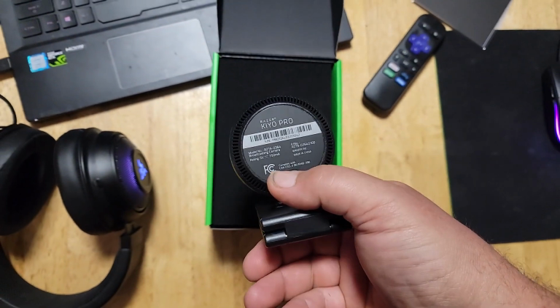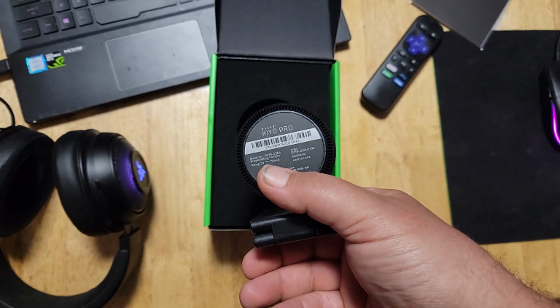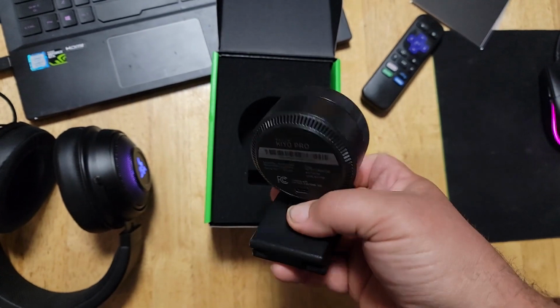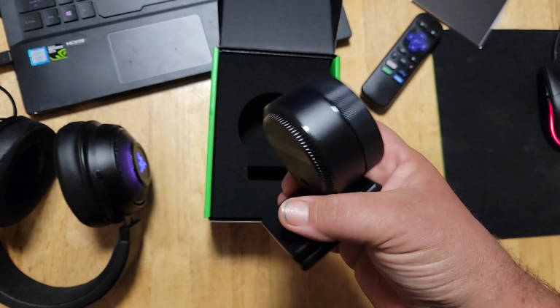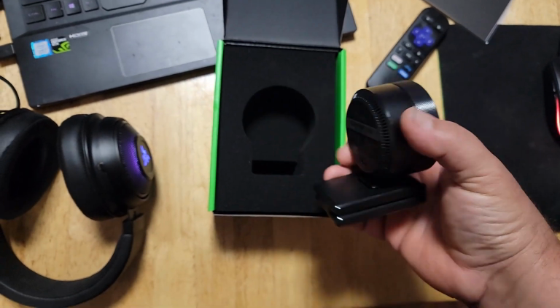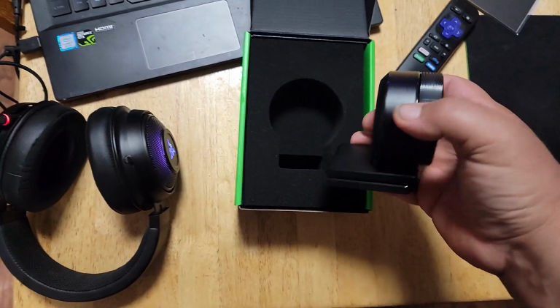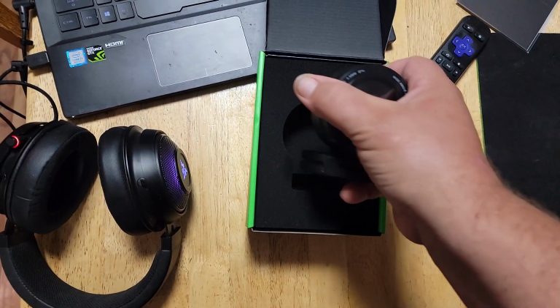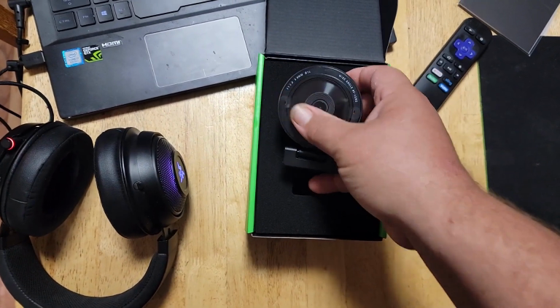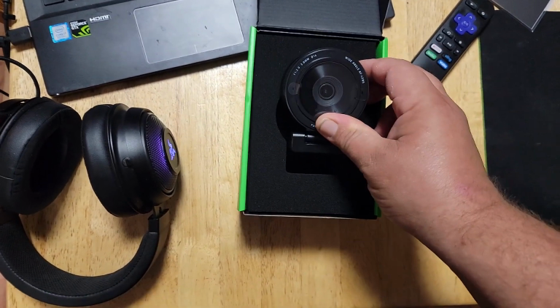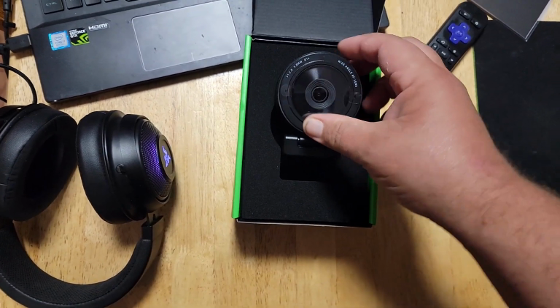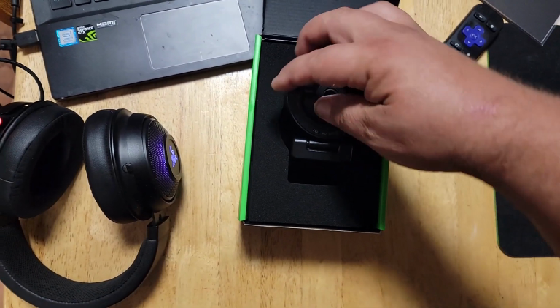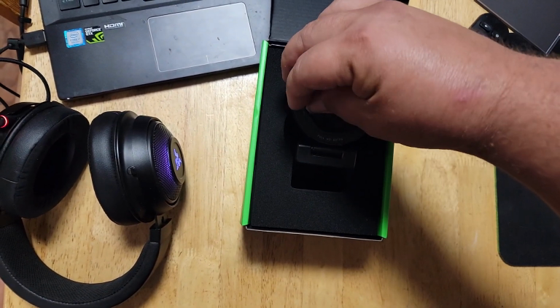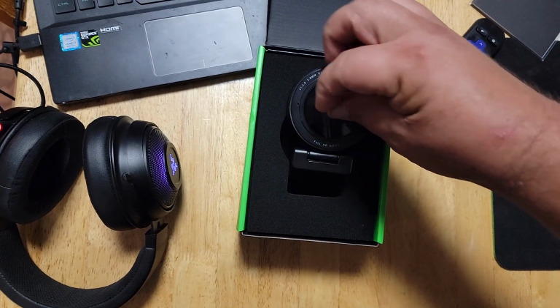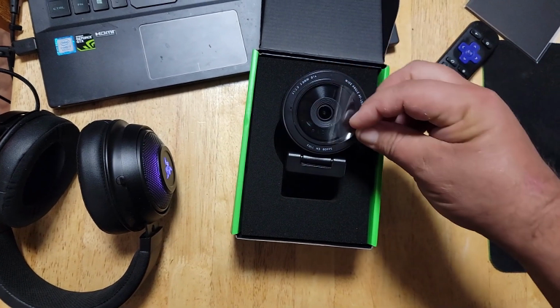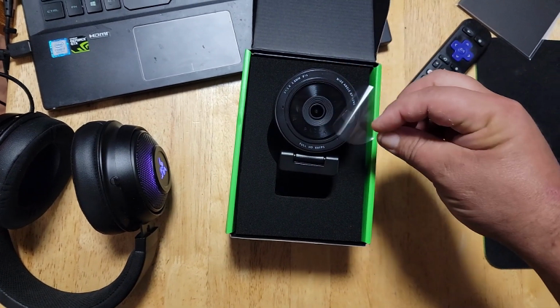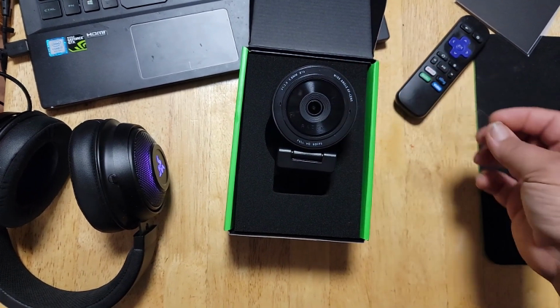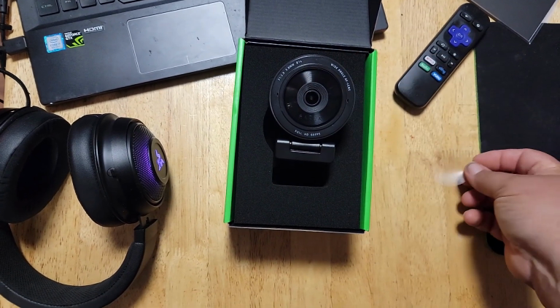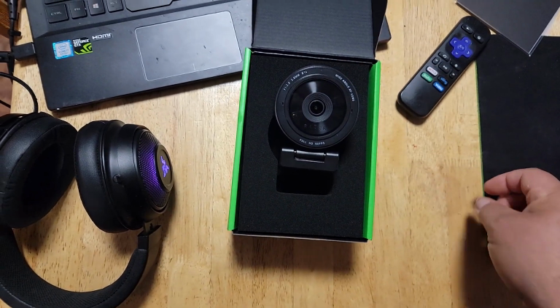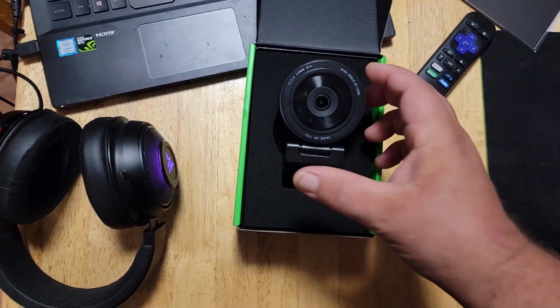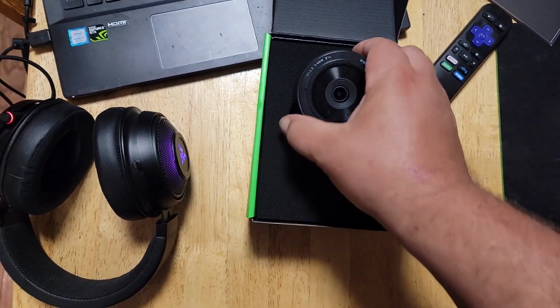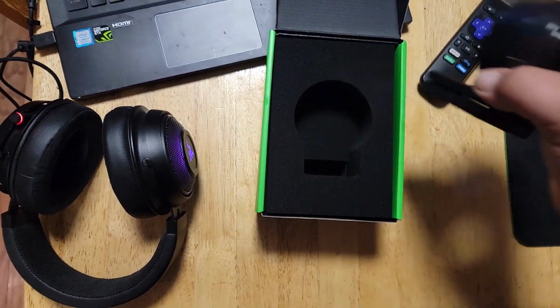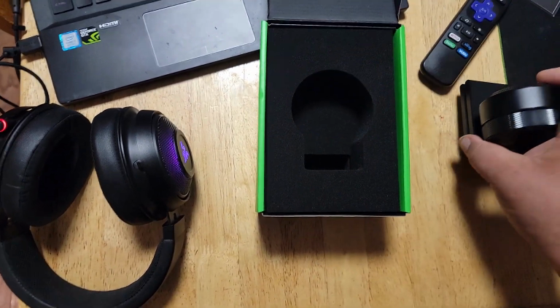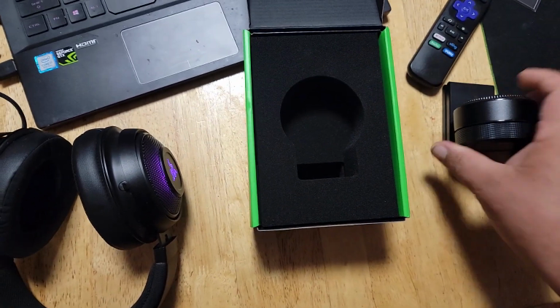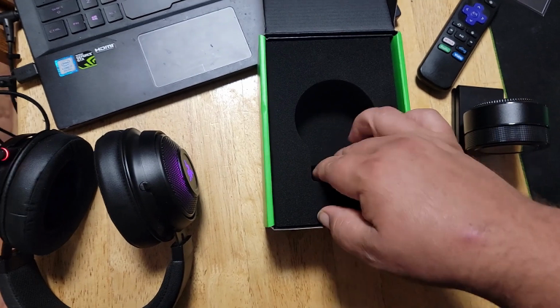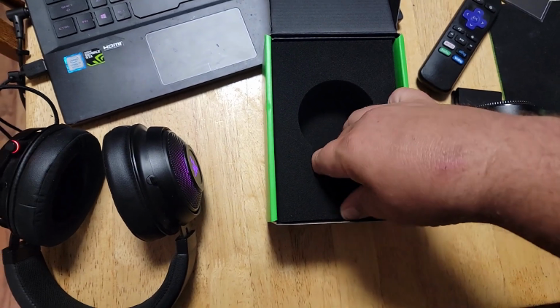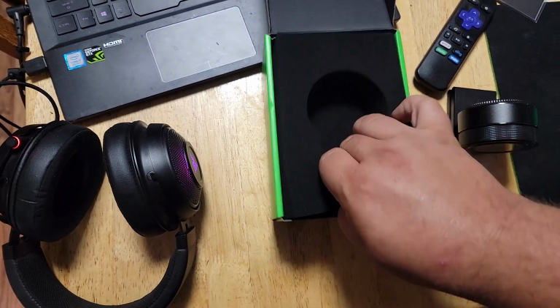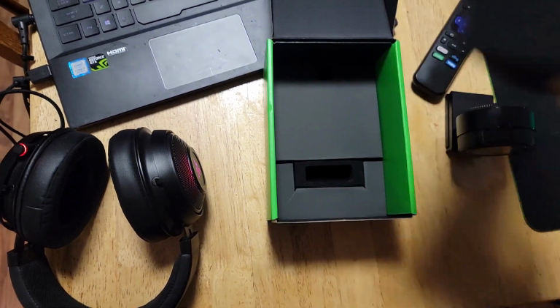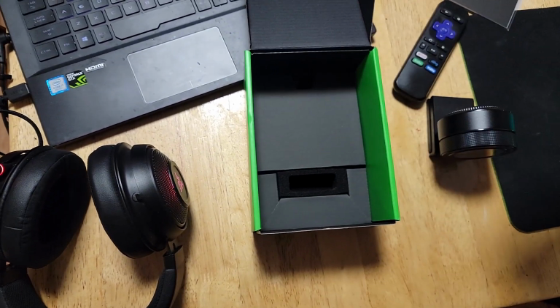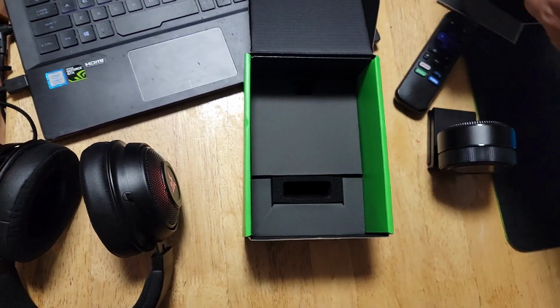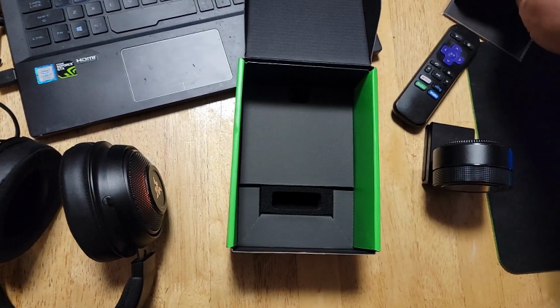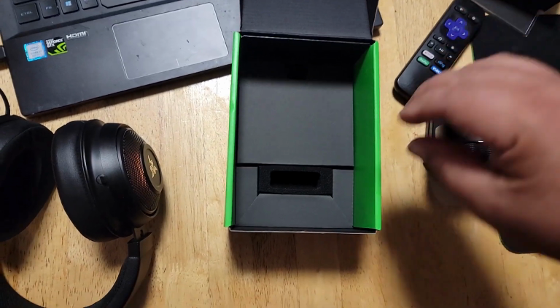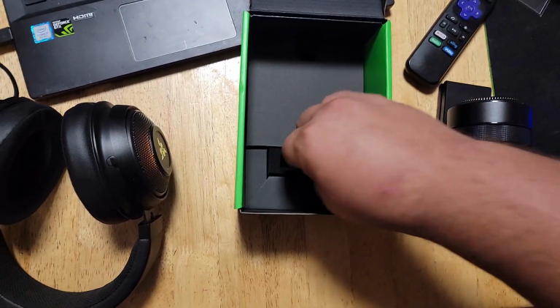Definitely an upgrade from my normal webcam, which I've been using to record videos. That's satisfying. Let's see what's underneath this styrofoam.